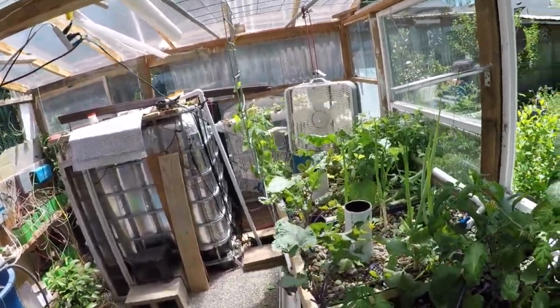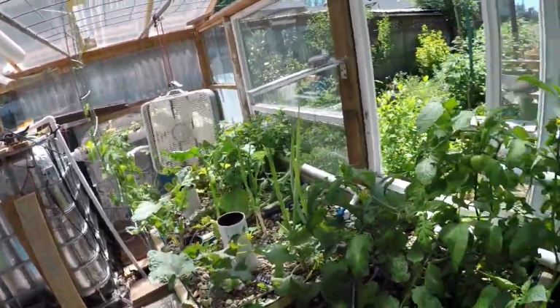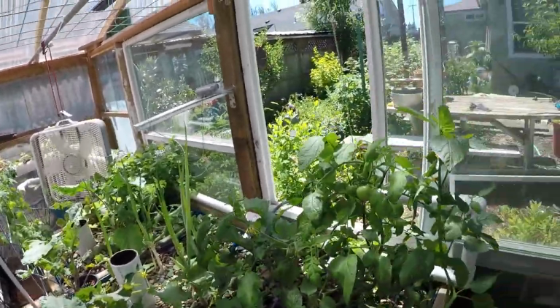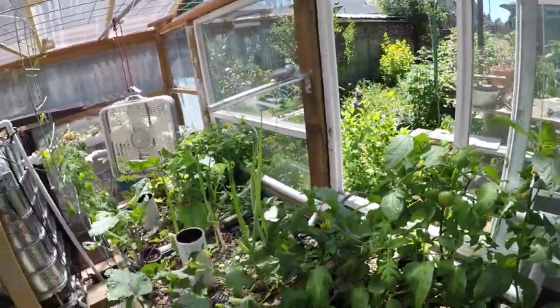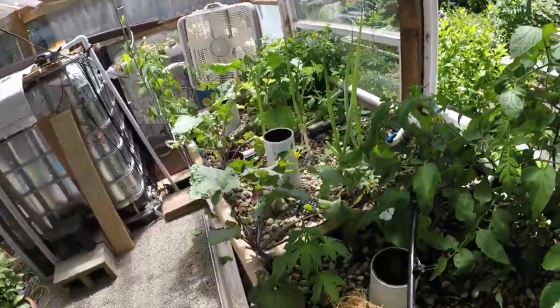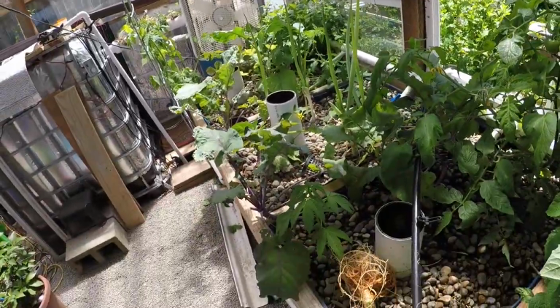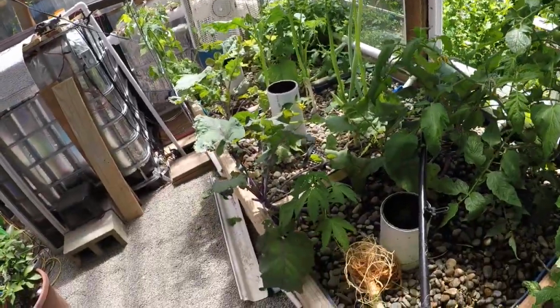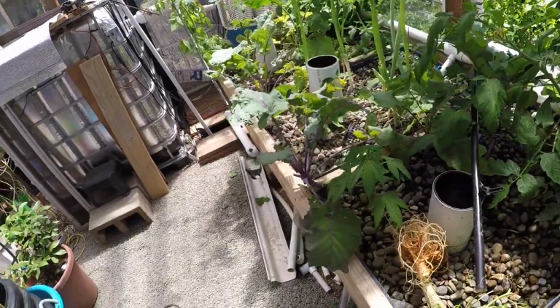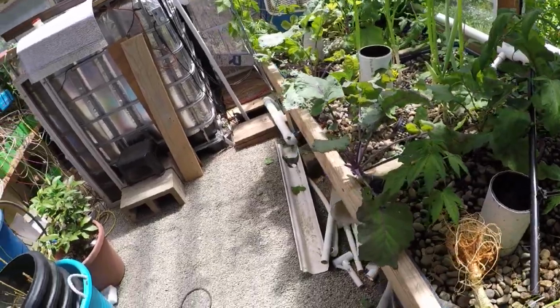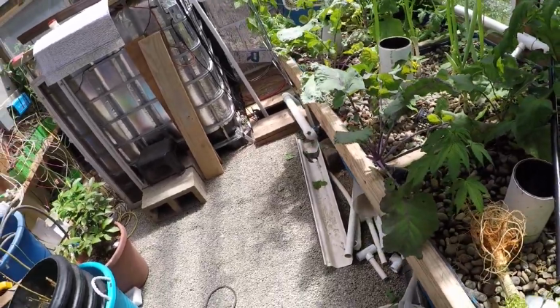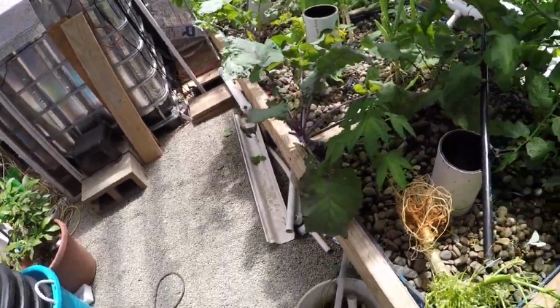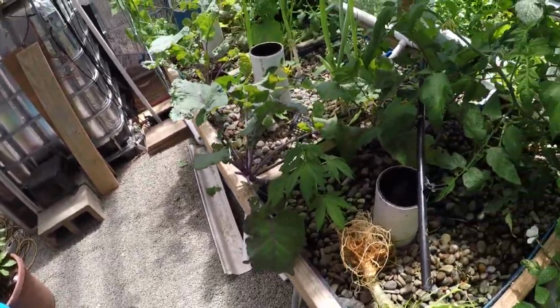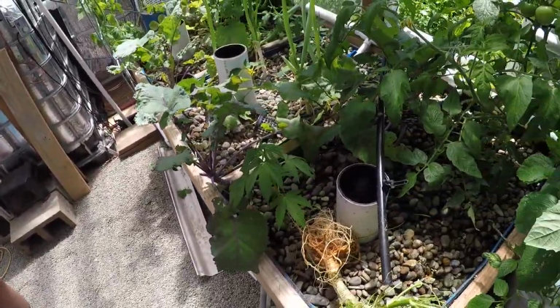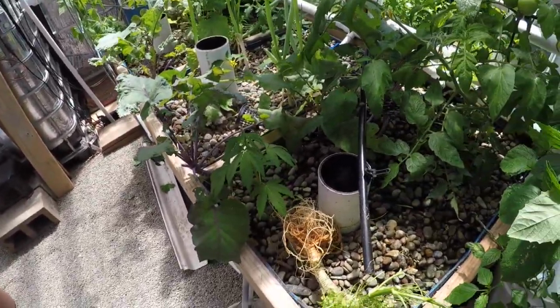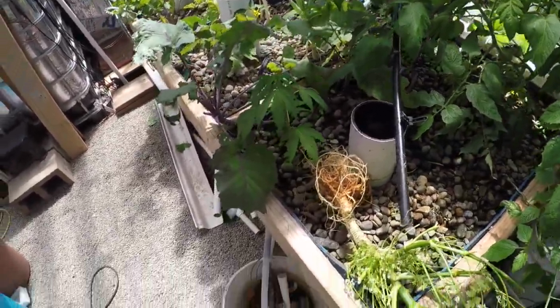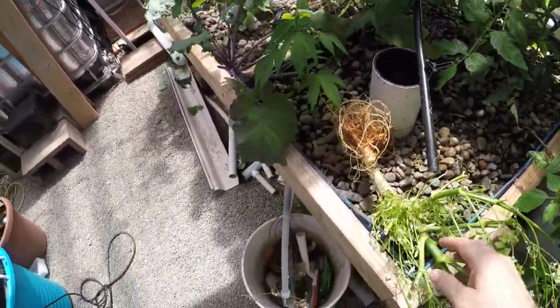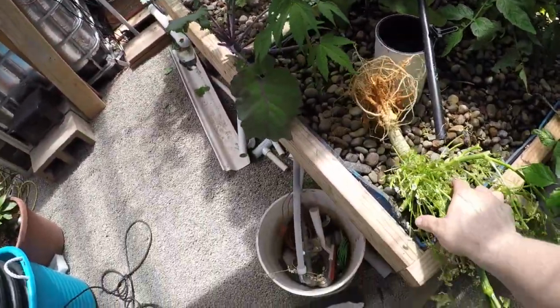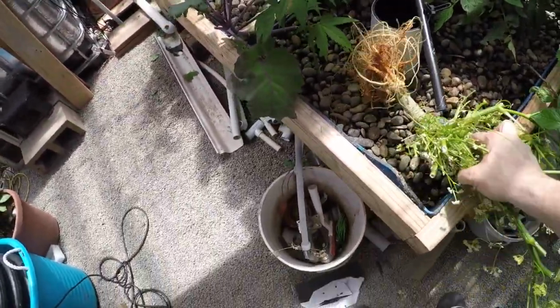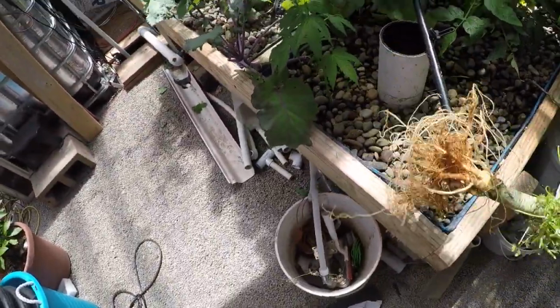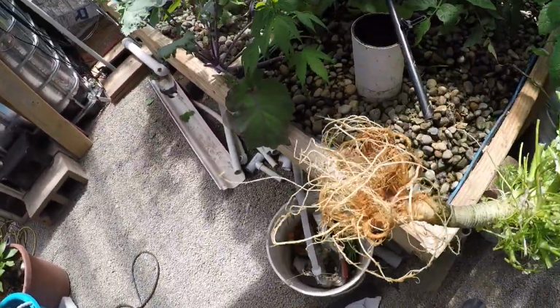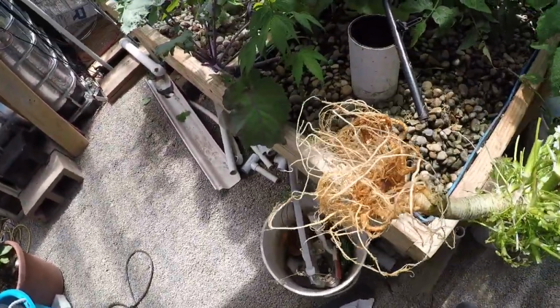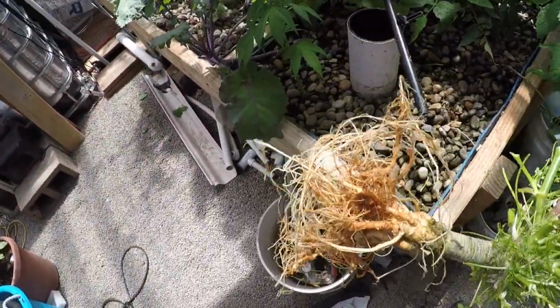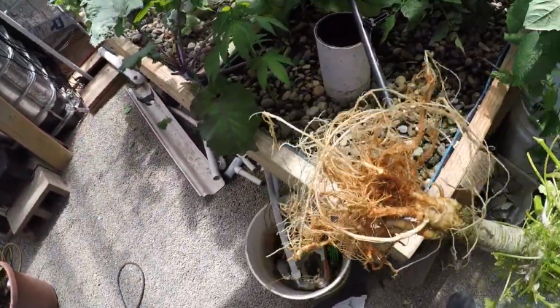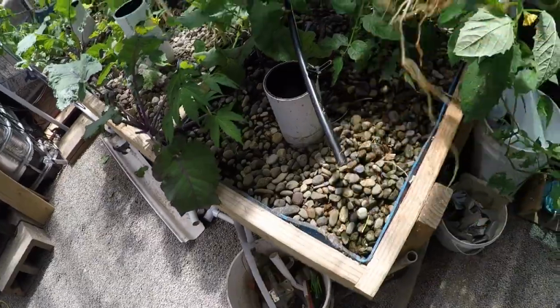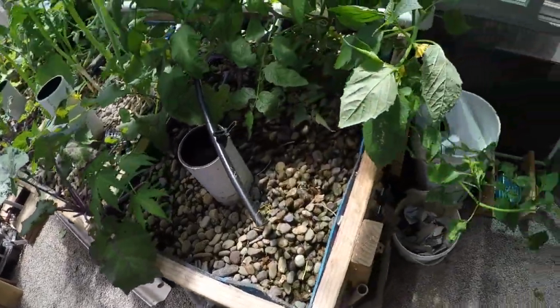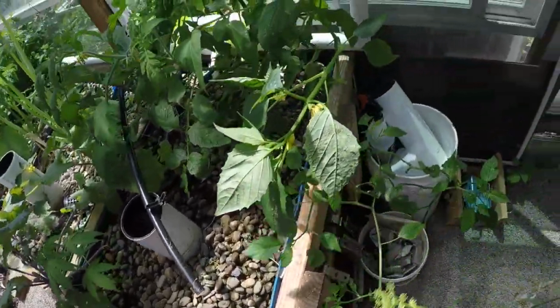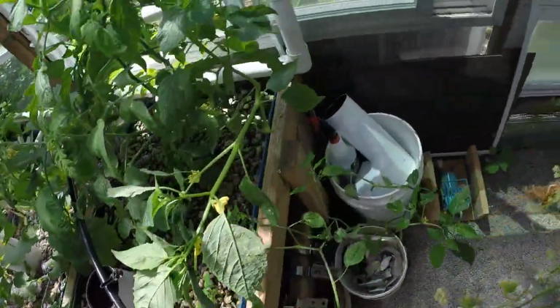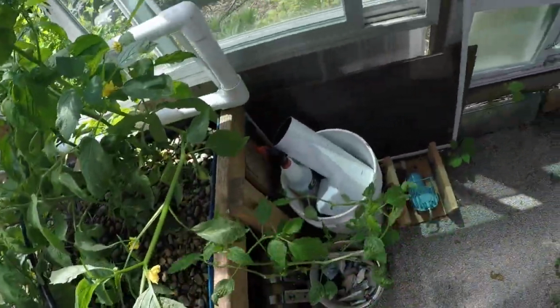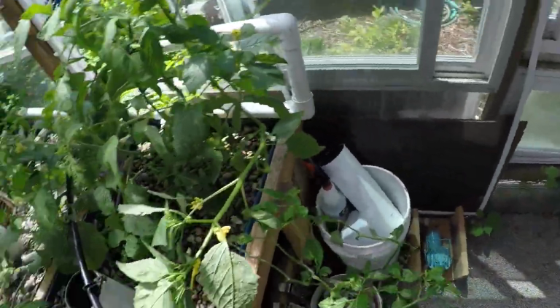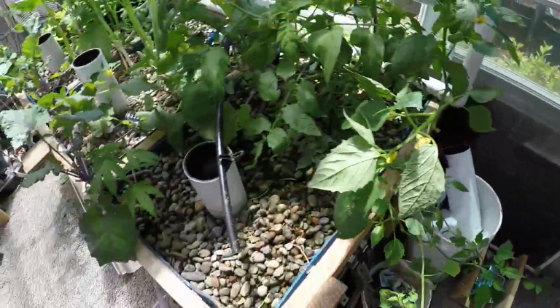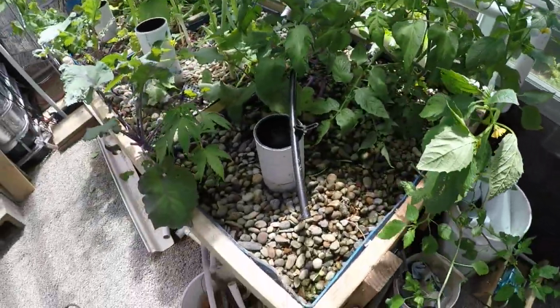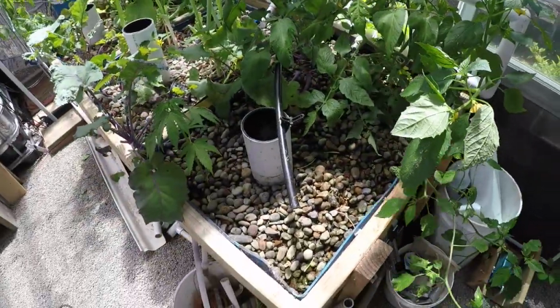I hope that's not a cabbage butterfly as I call them — we don't need any little caterpillars. Ripped out the parsley here. Big old nasty root system on there — well, it's healthy and good actually.